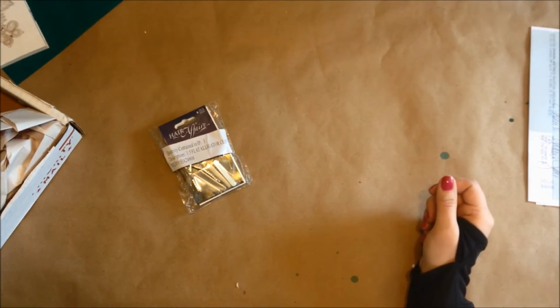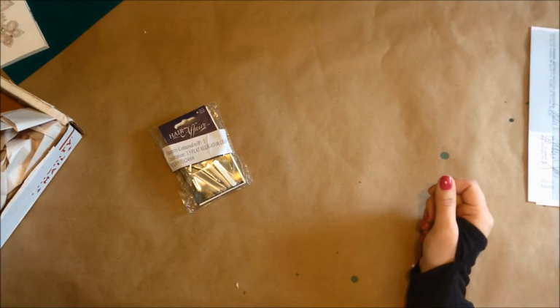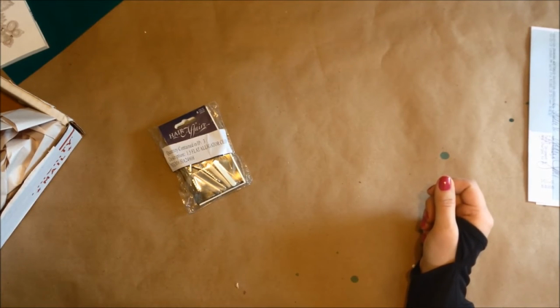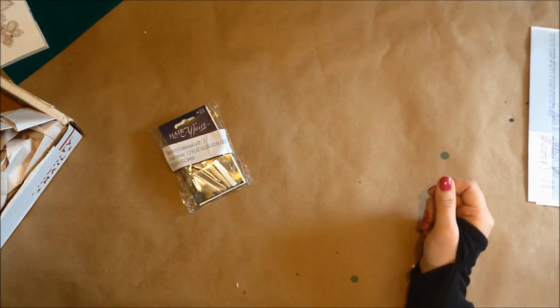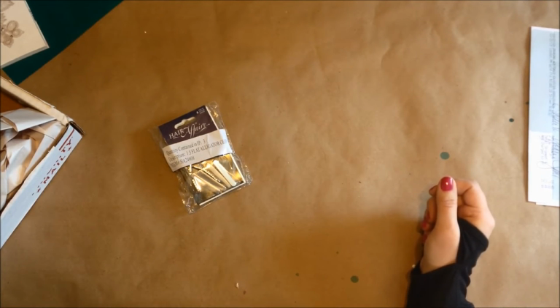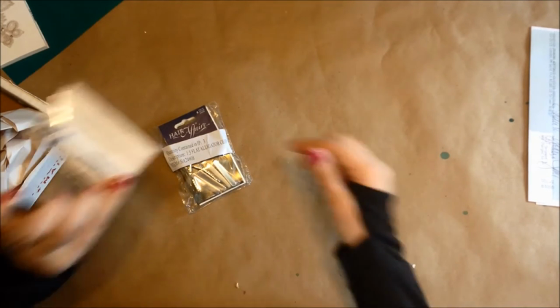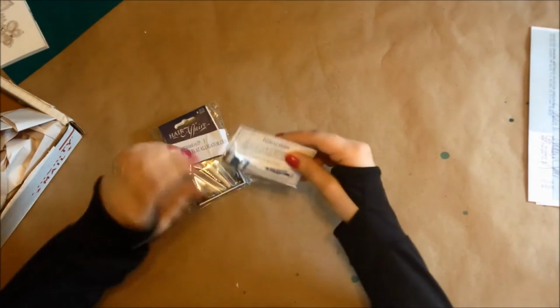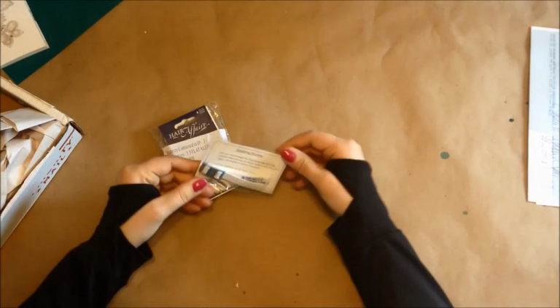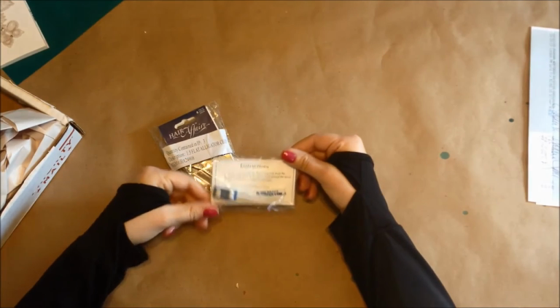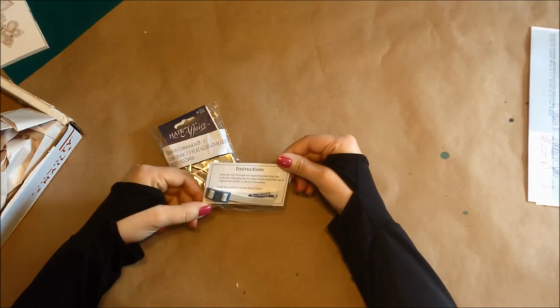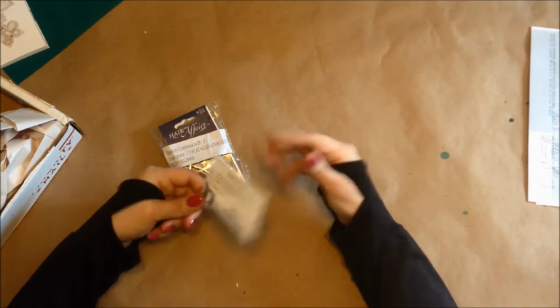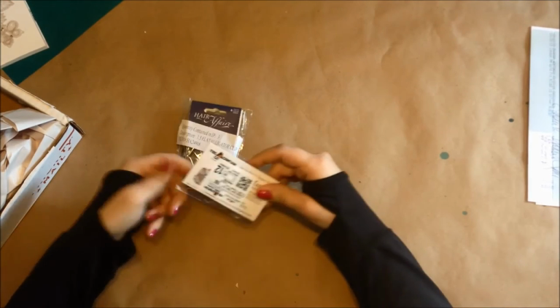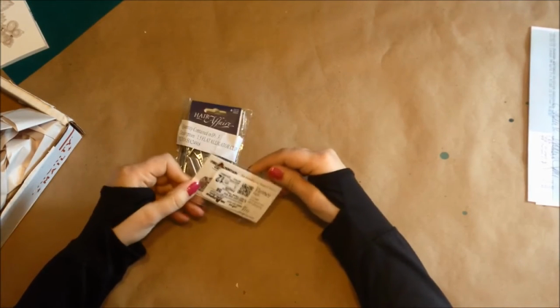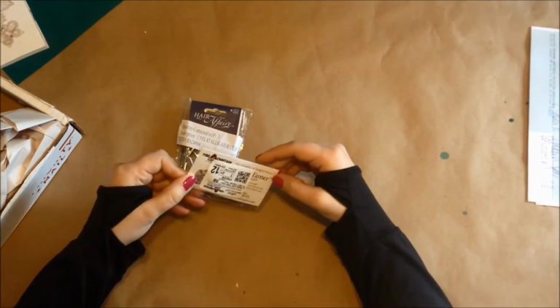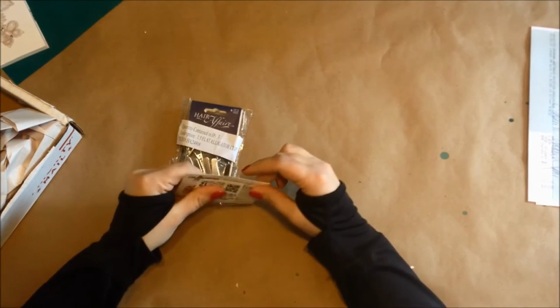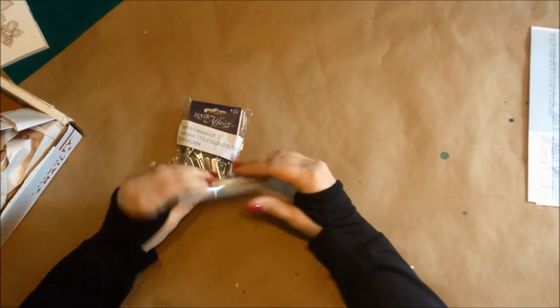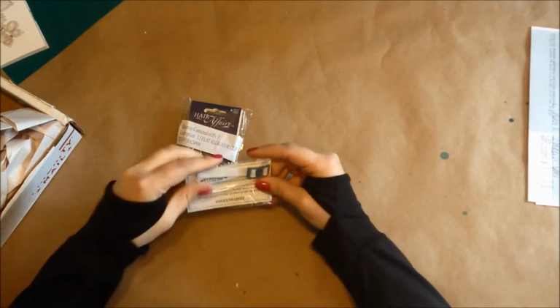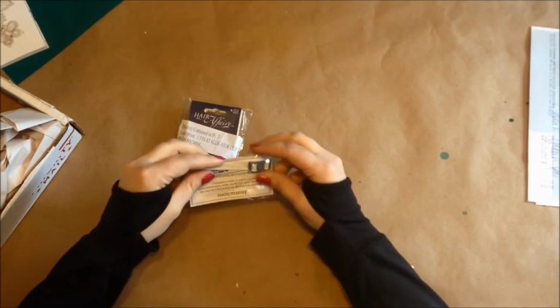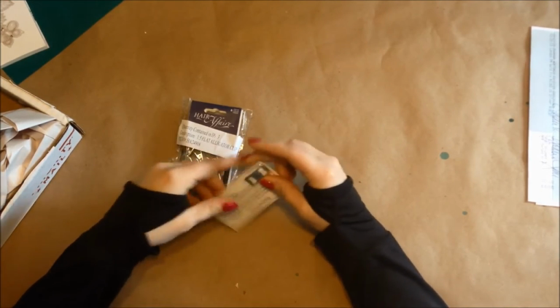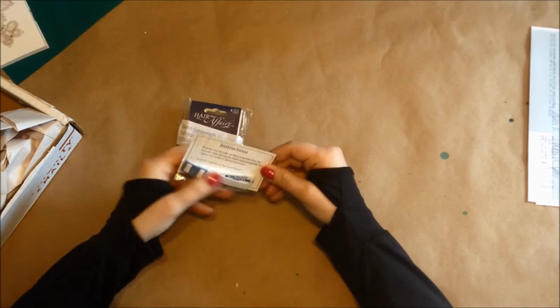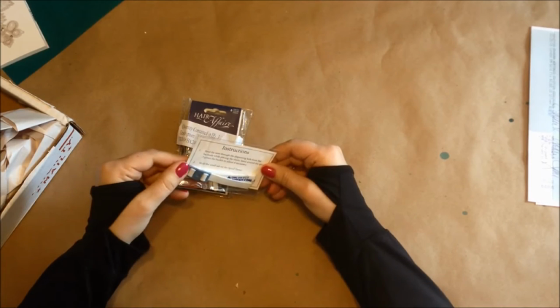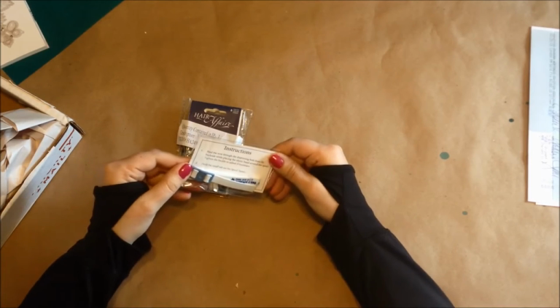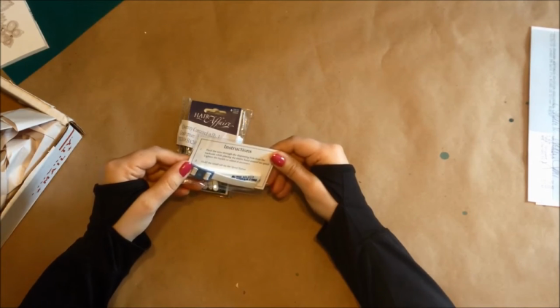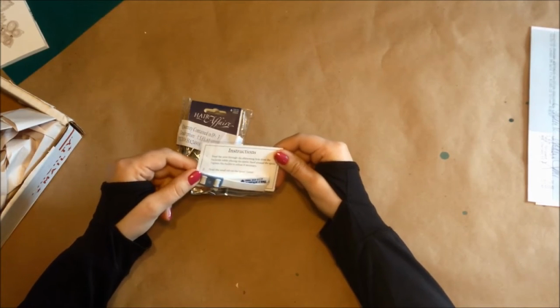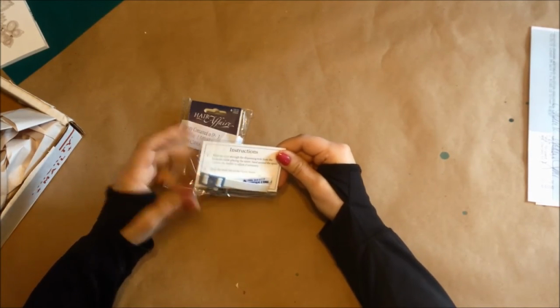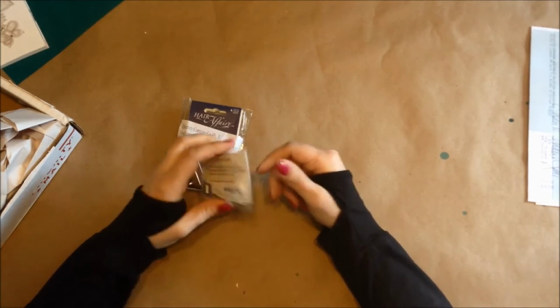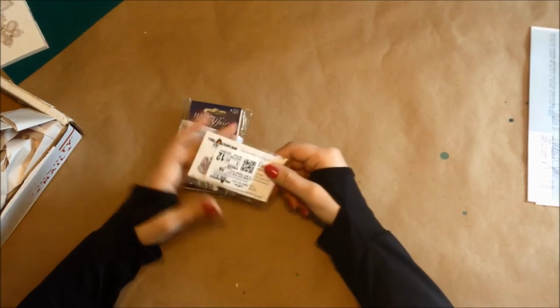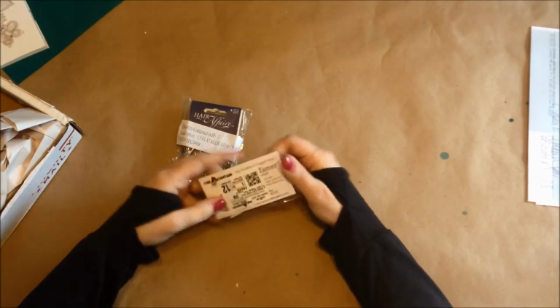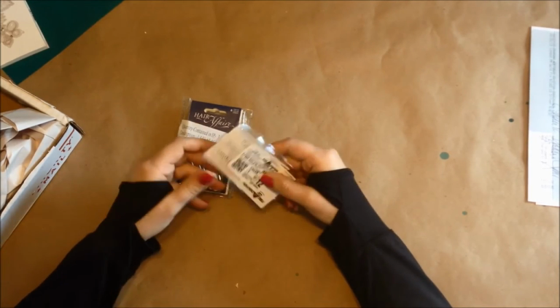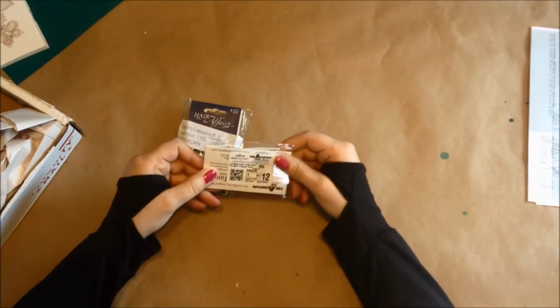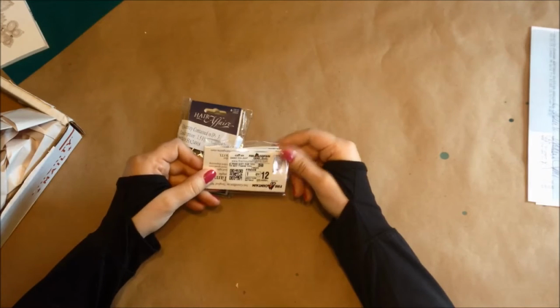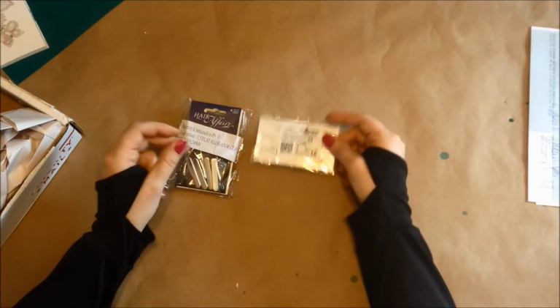Next, oh, this is a little gift. I don't know what this is — a tangle tamer? Oh, okay, a spool tamer. You put this around your spool of wire so it doesn't unspool on you. That was nice.